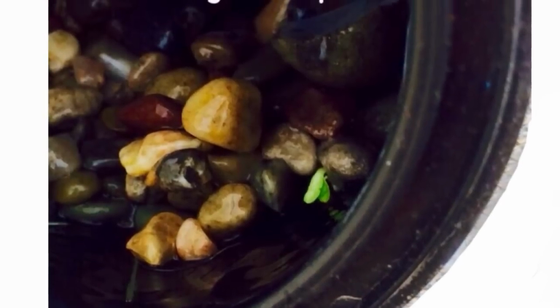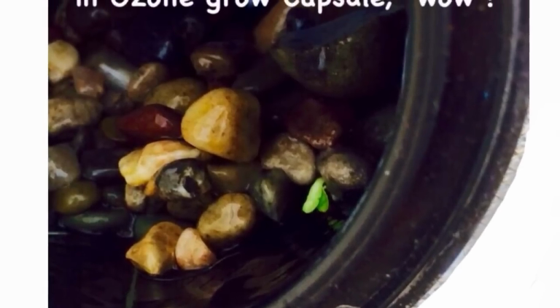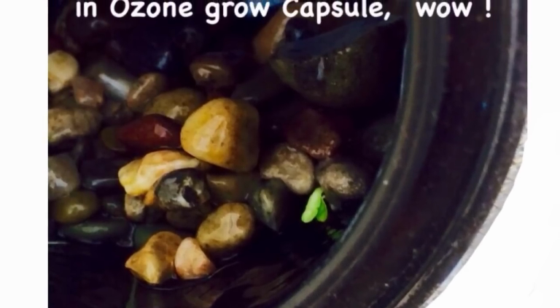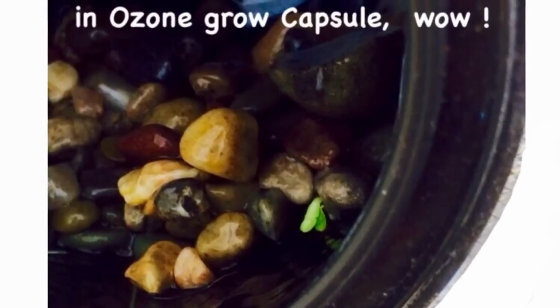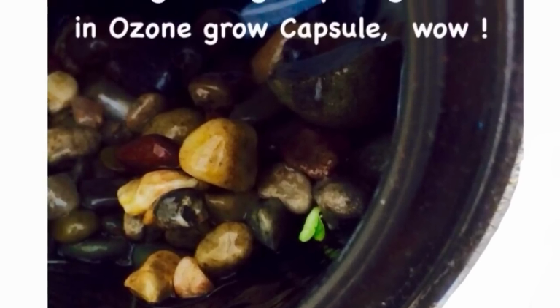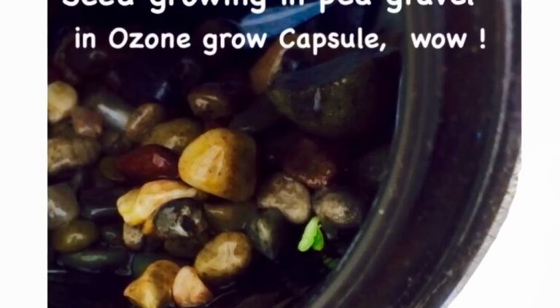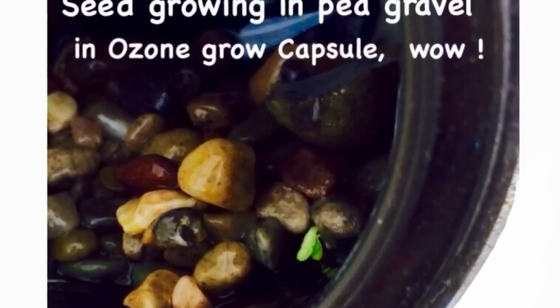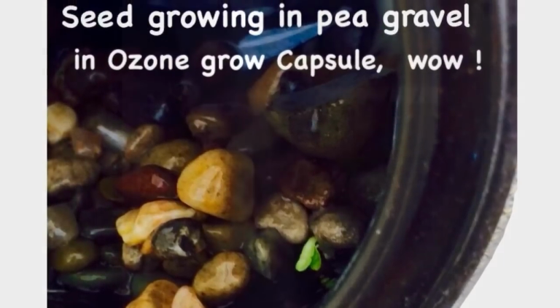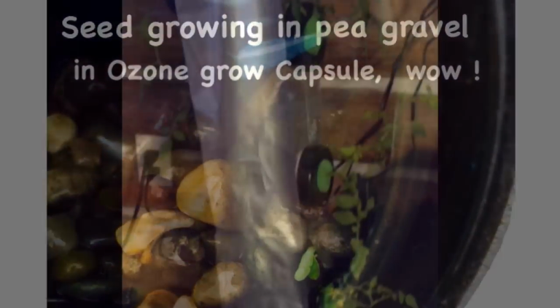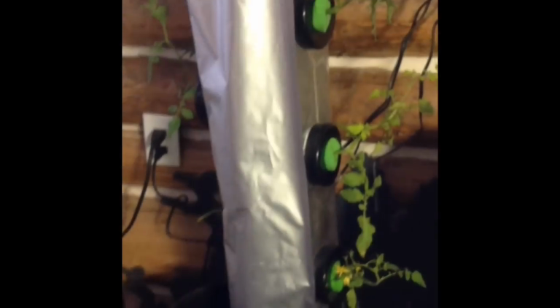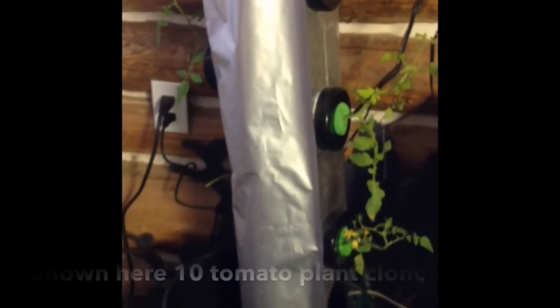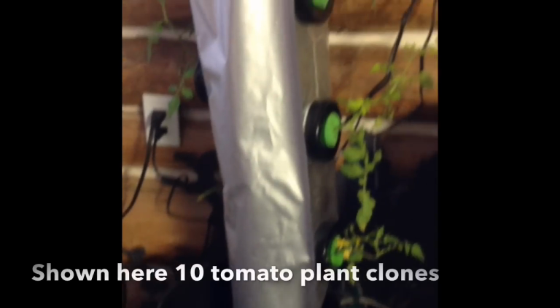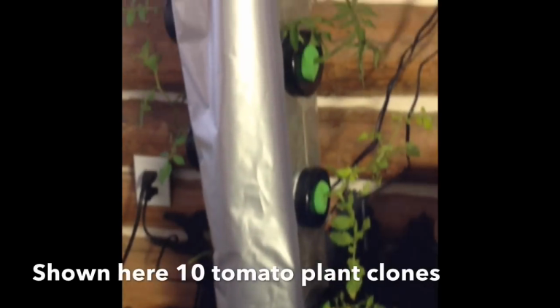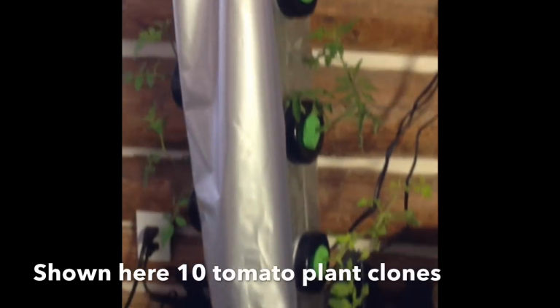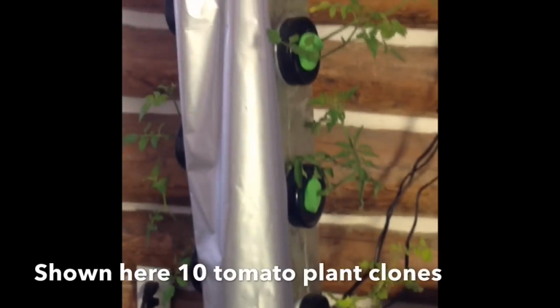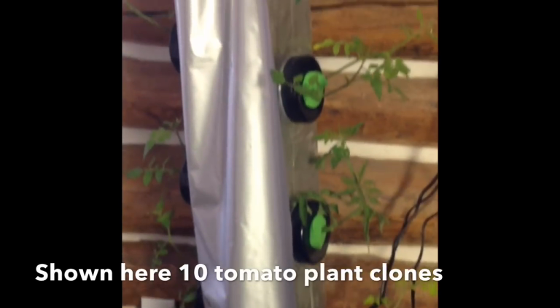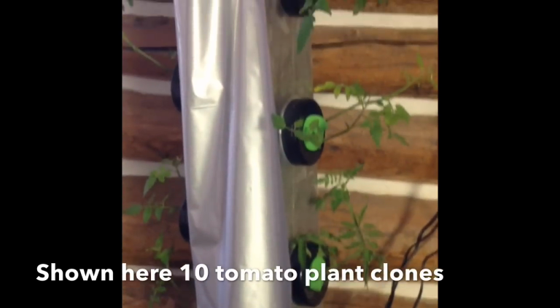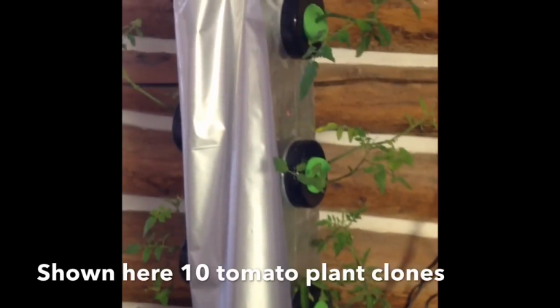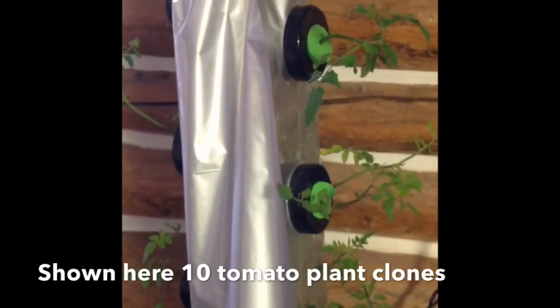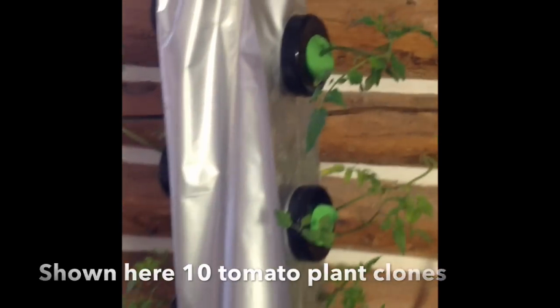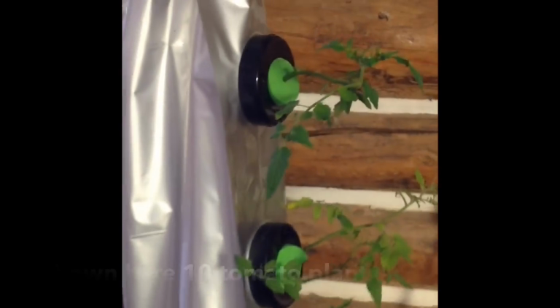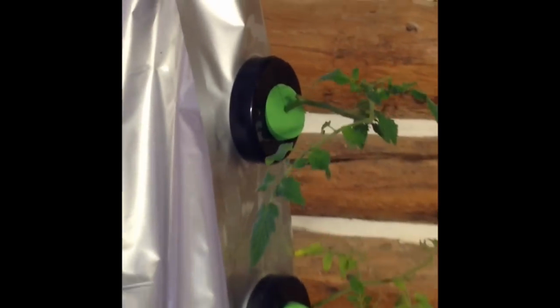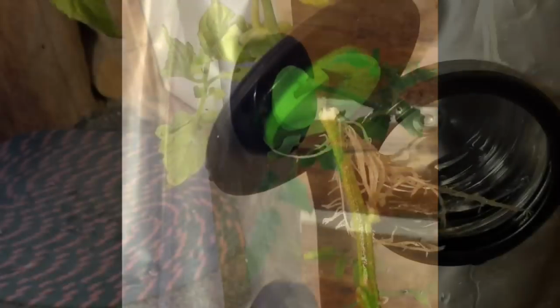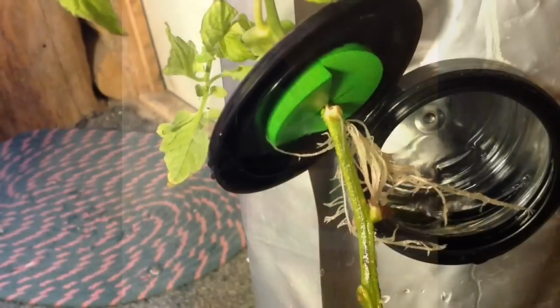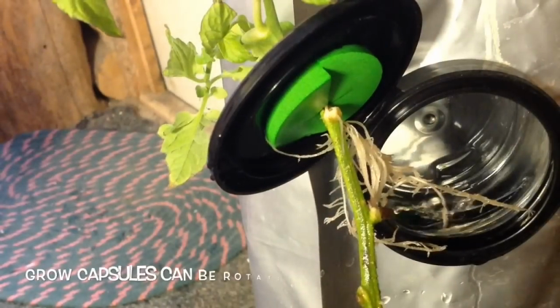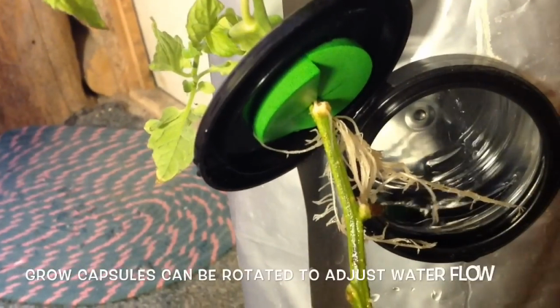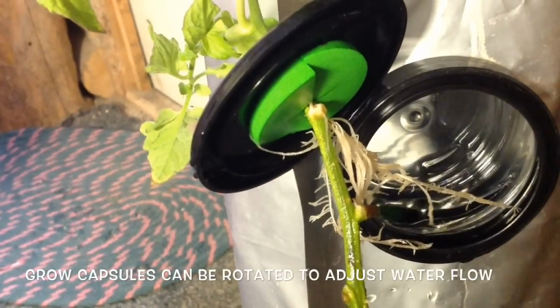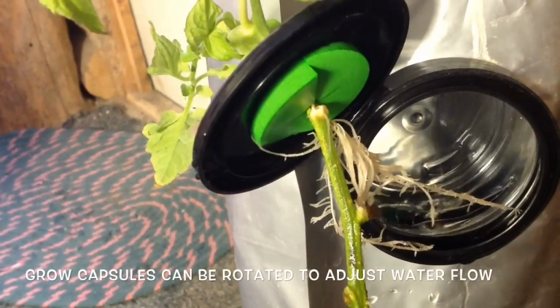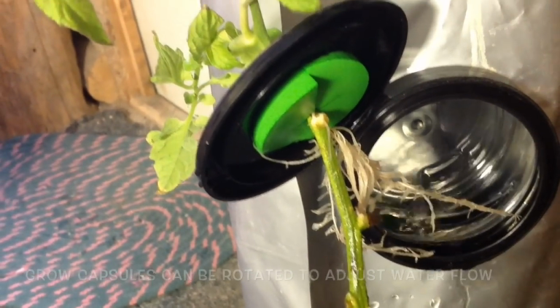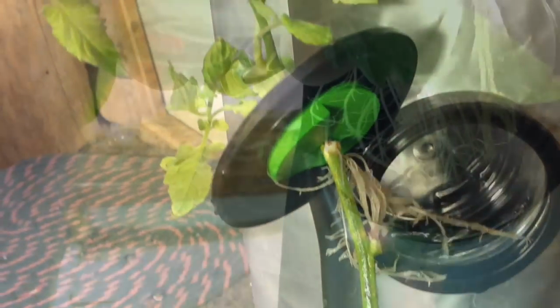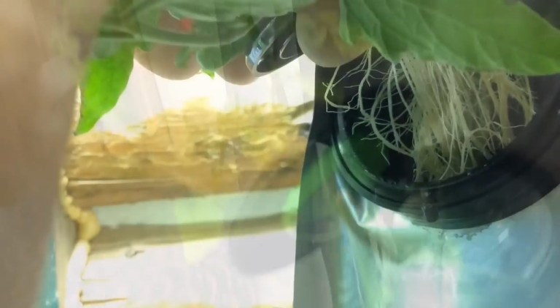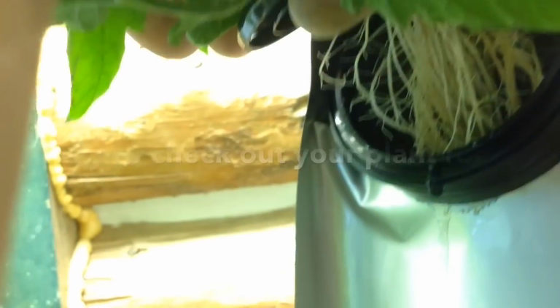Here's a seed that sprouted in one of our ozone grow capsules. How about cloning and growing your plants full term? Water flow to each plant can be adjusted by rotating the grow capsule right or left.